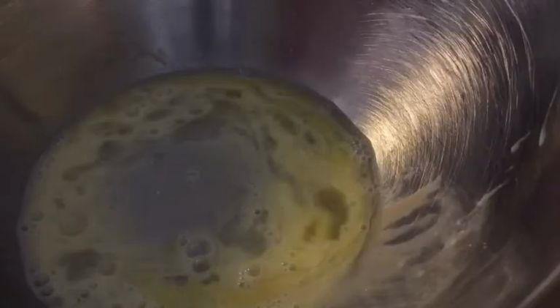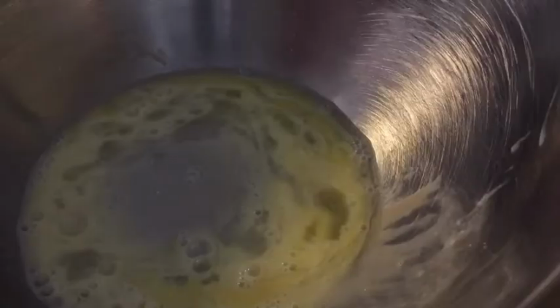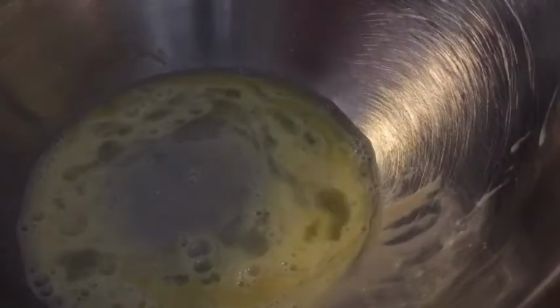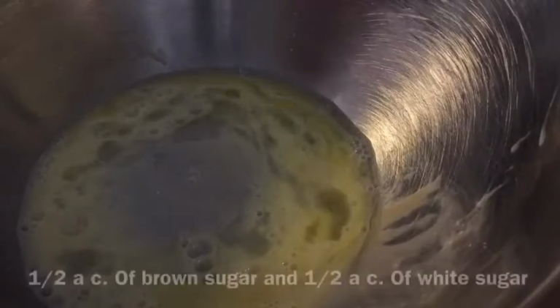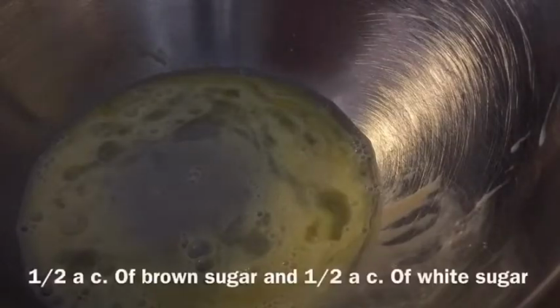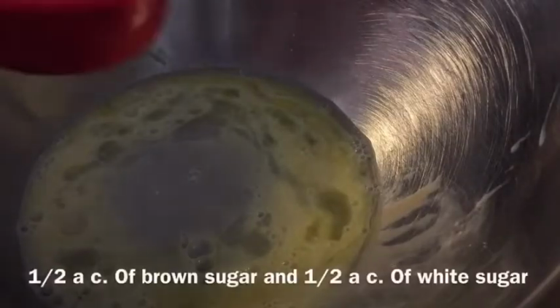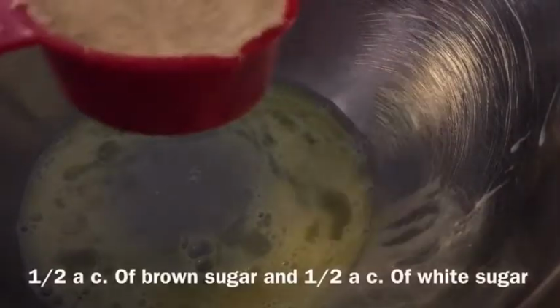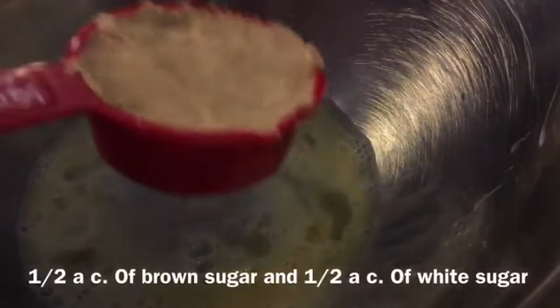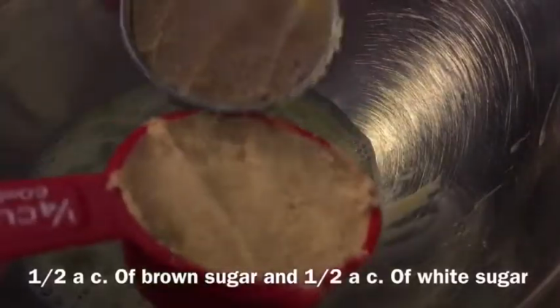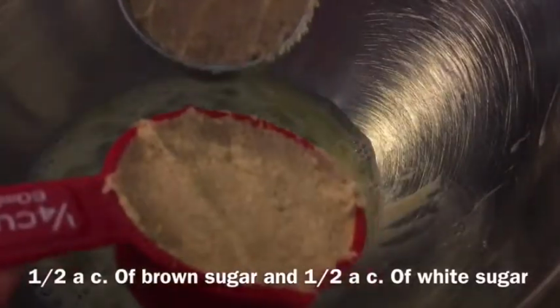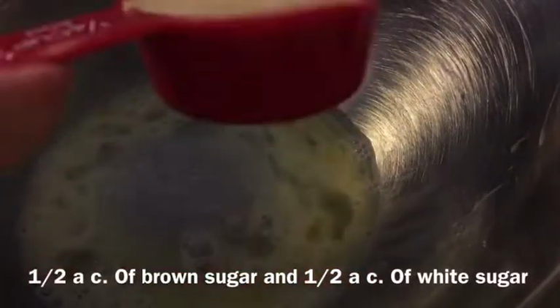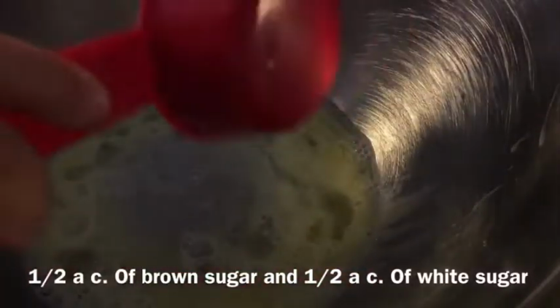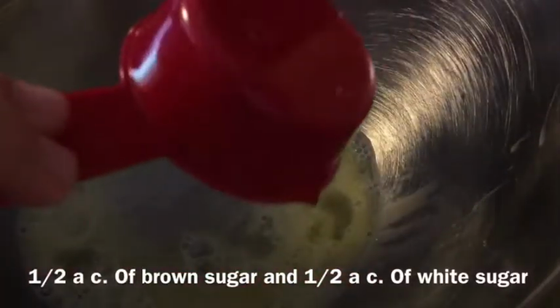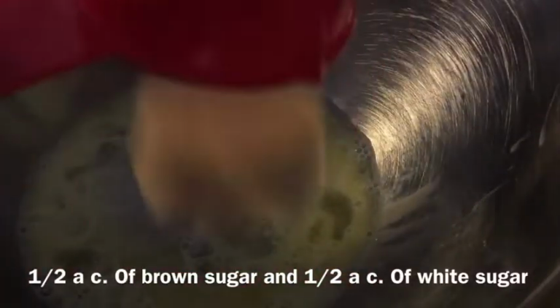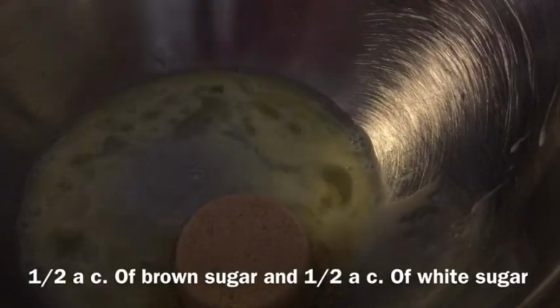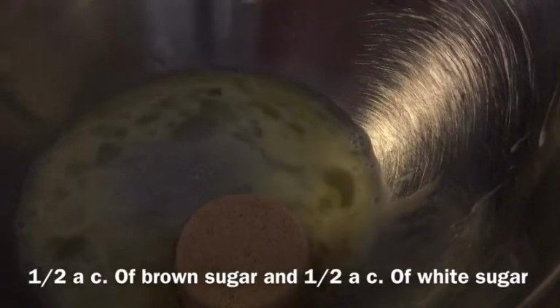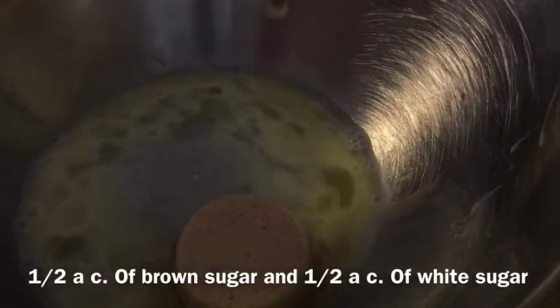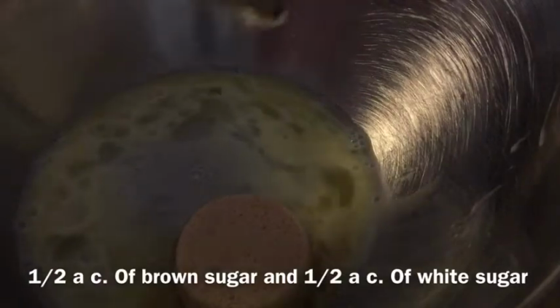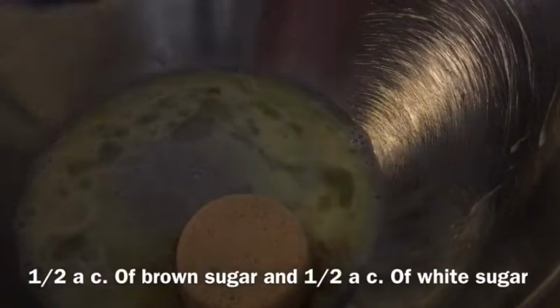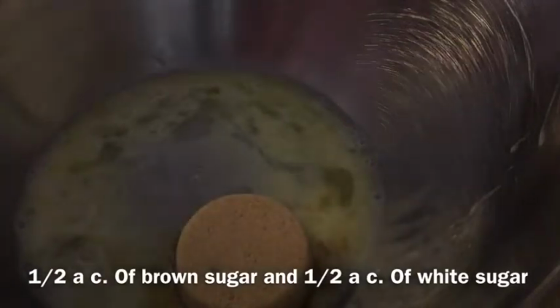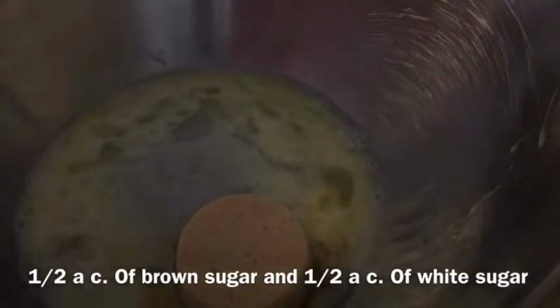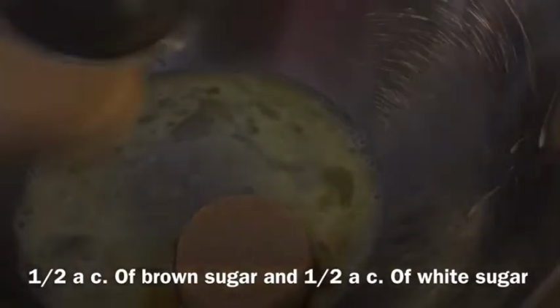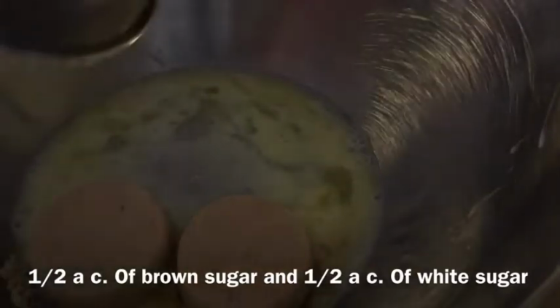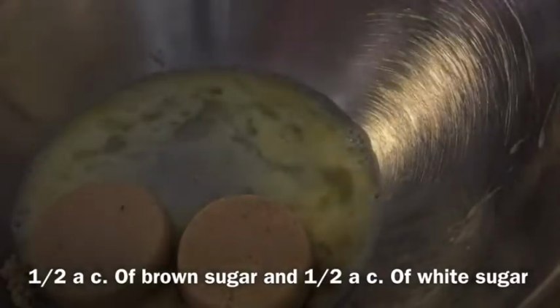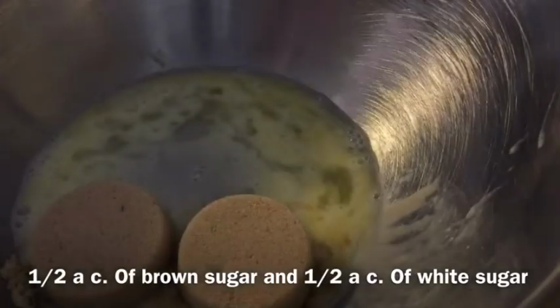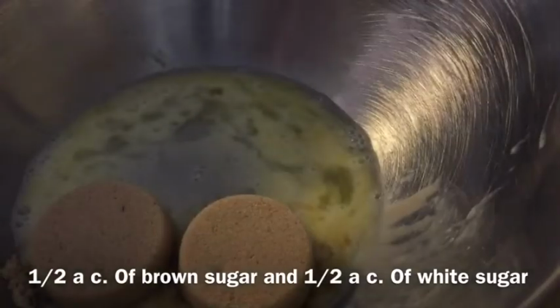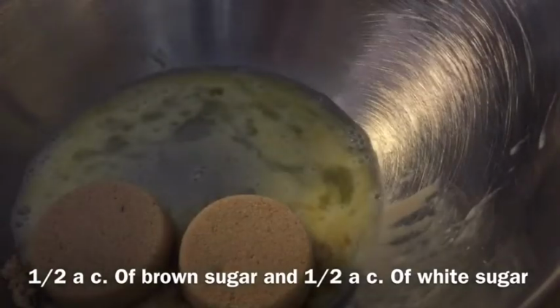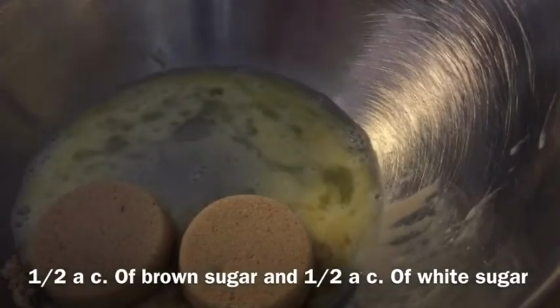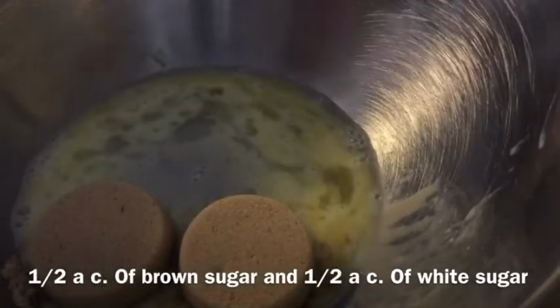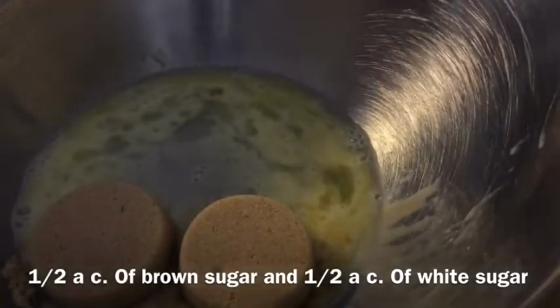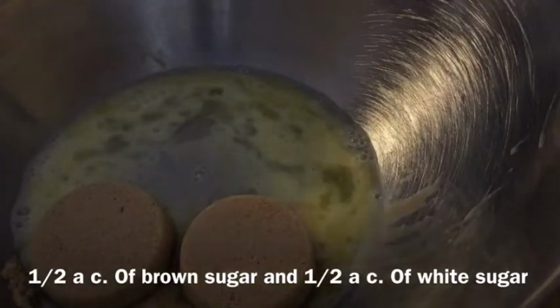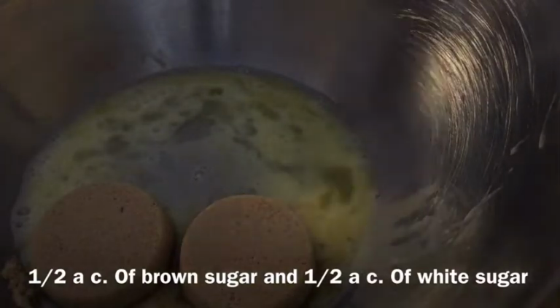After the eggs, I'm going to add the brown sugar — it was half a cup of brown sugar, I think. Okay, I'm going to add half a cup of sugar.